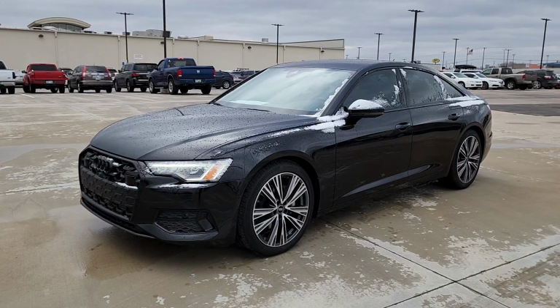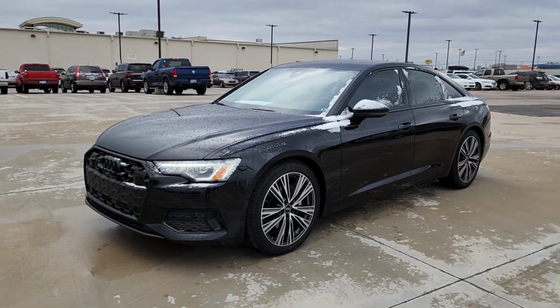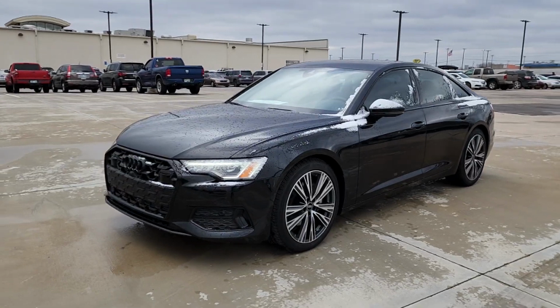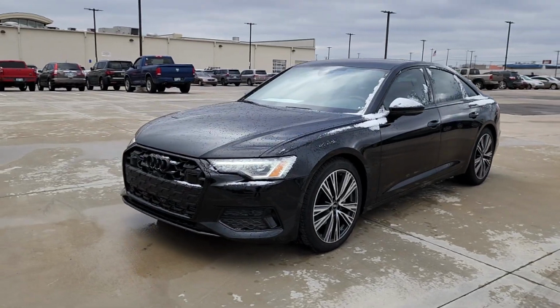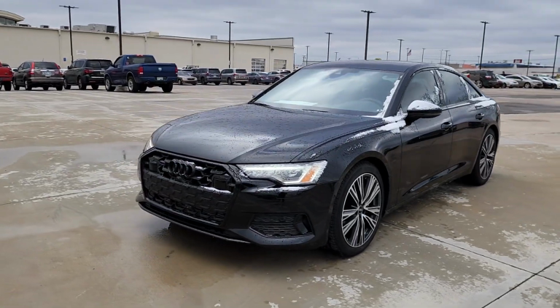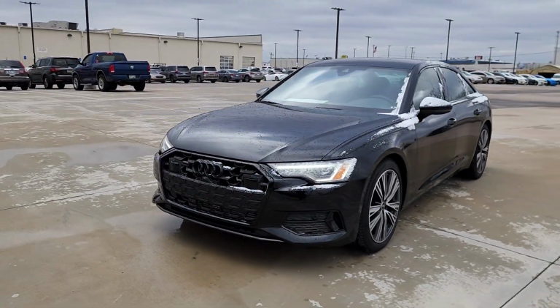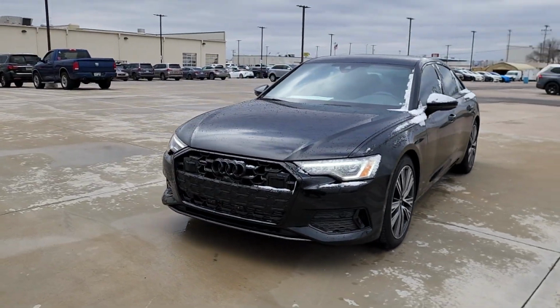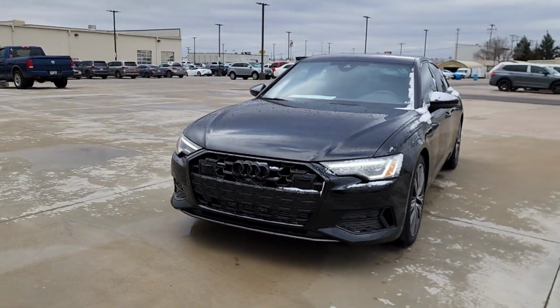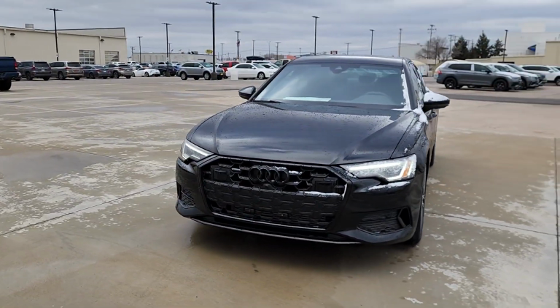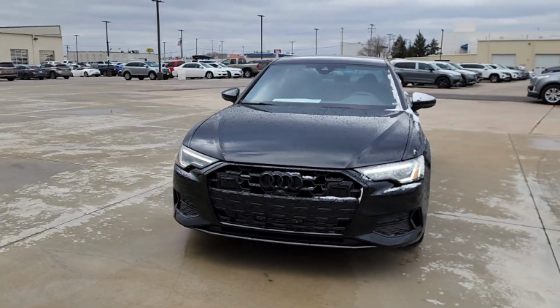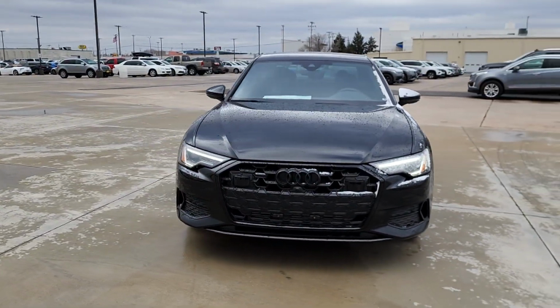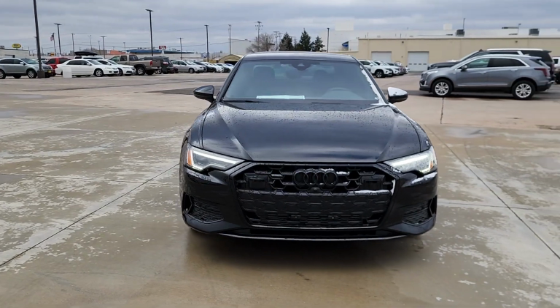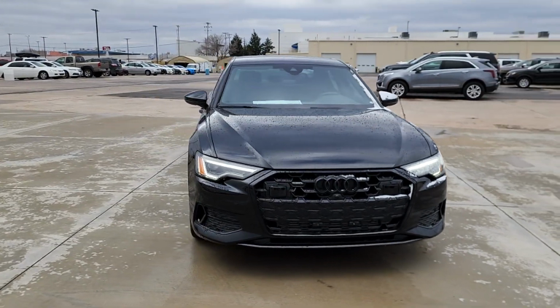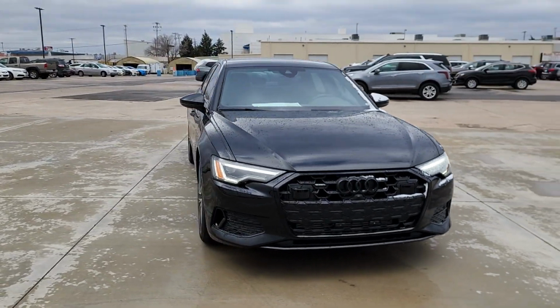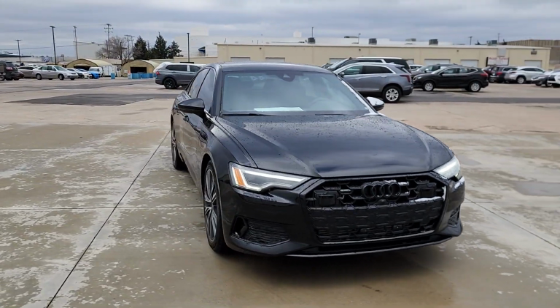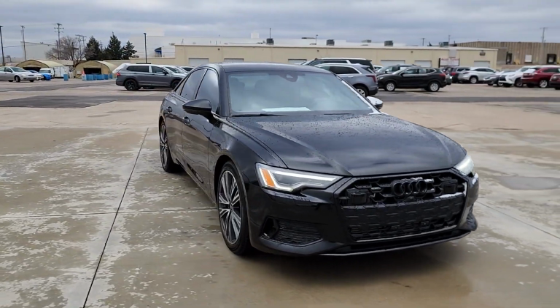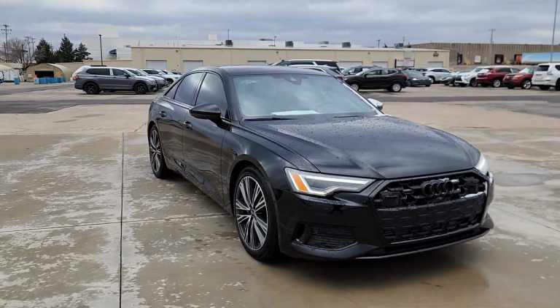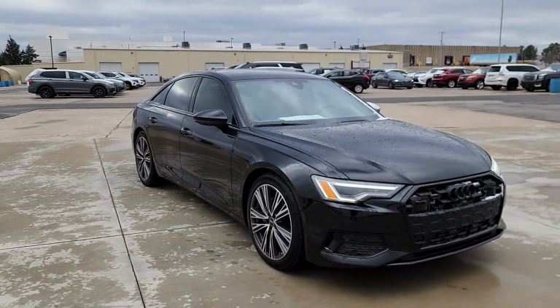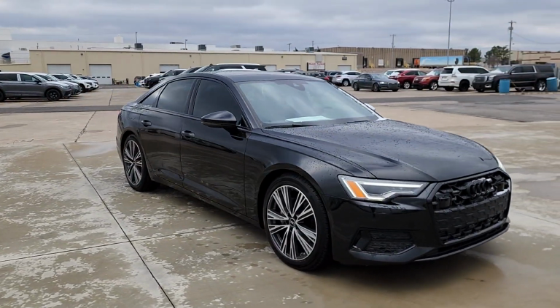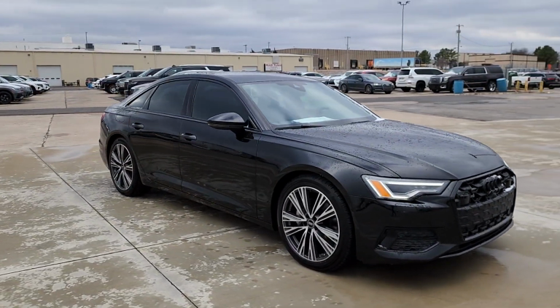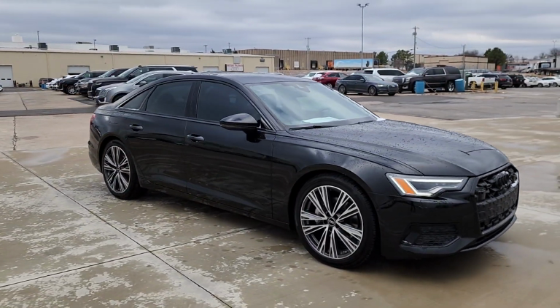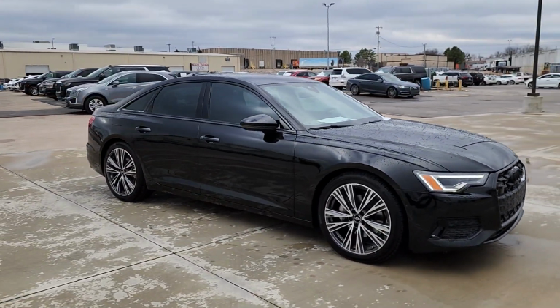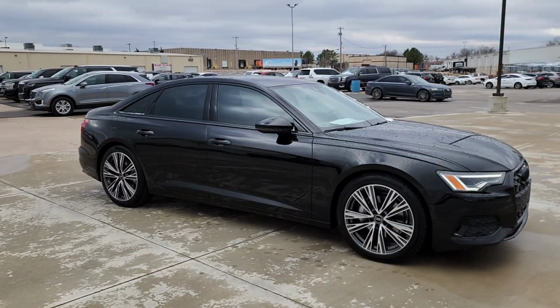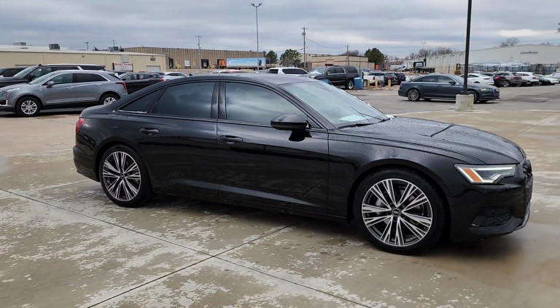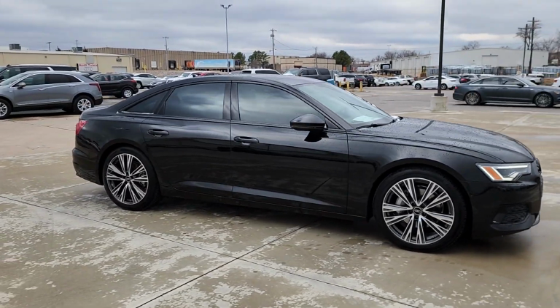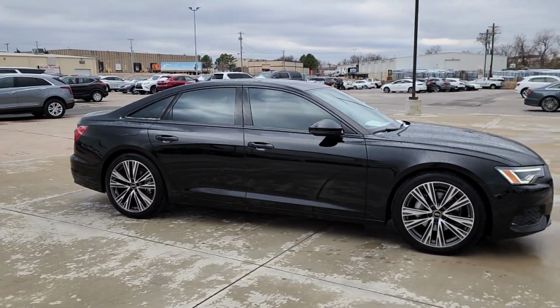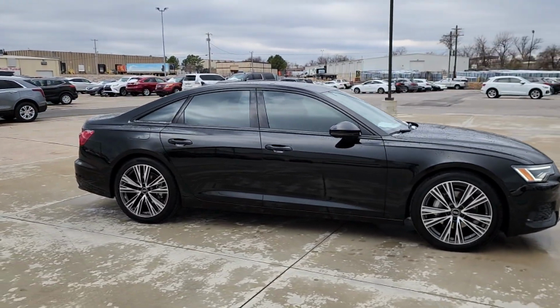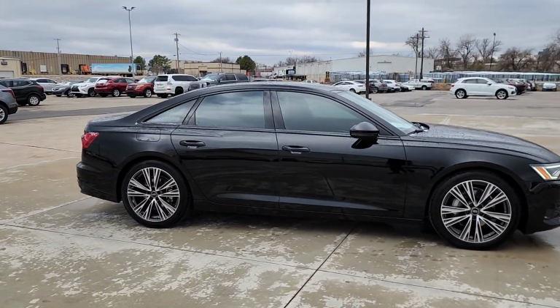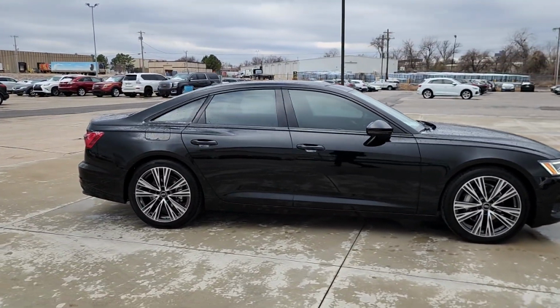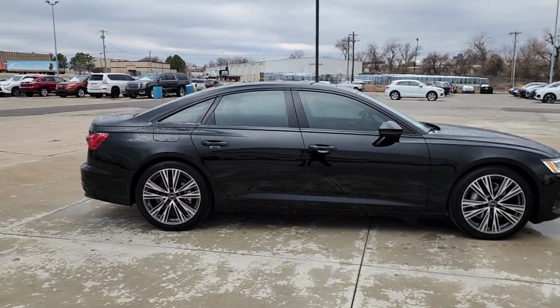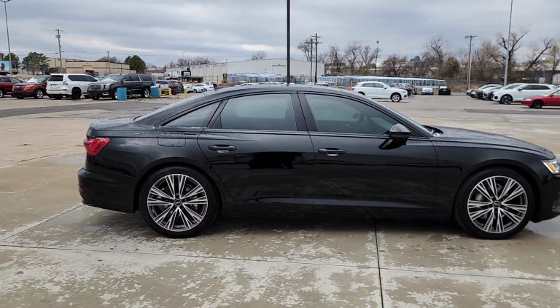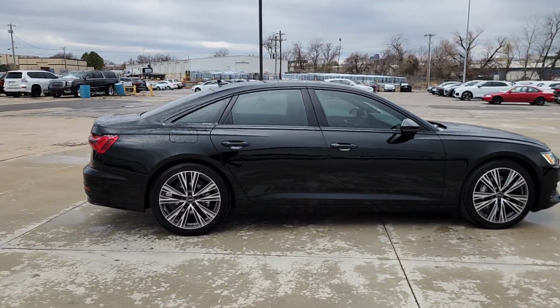You're gonna love the 2024 Audi A6. Beneath the sophisticated and opulent surface of the A6, you'll find a powerful heart and a serious commitment to safety. The following are some of this vehicle's highlighted options.